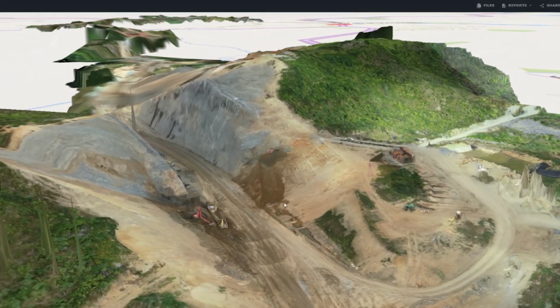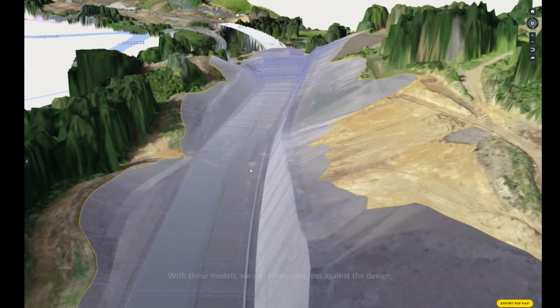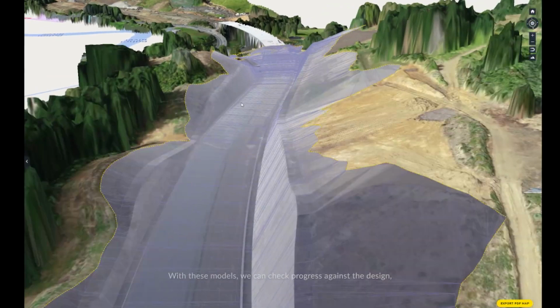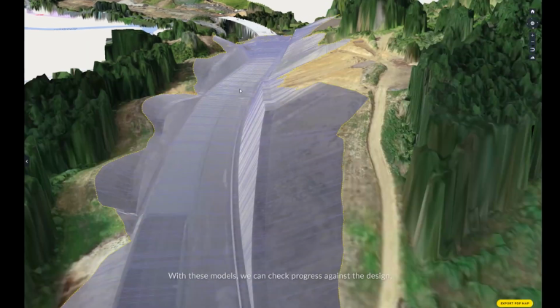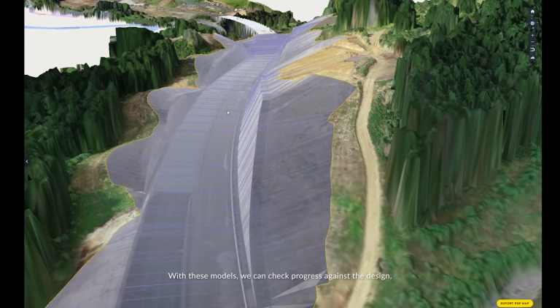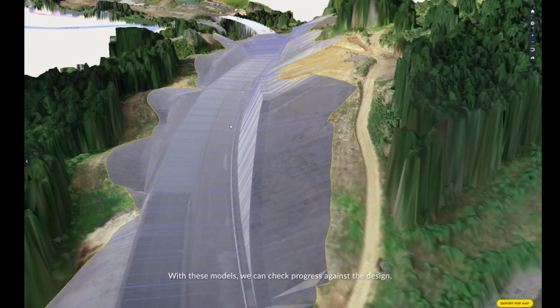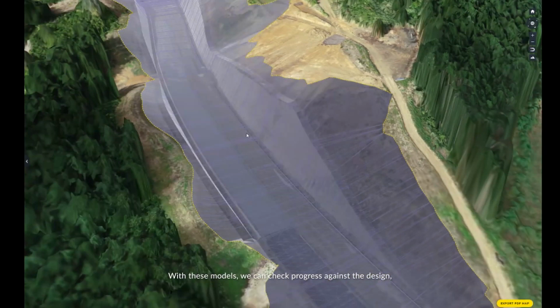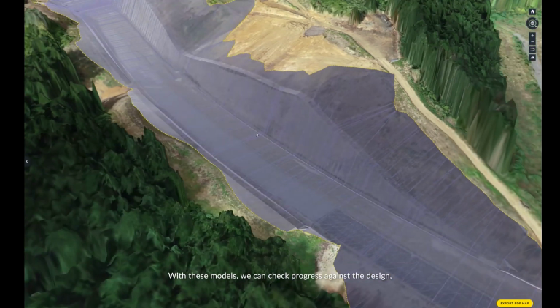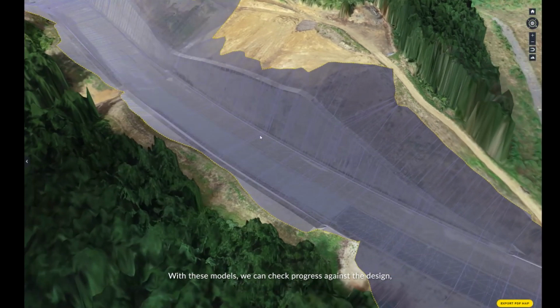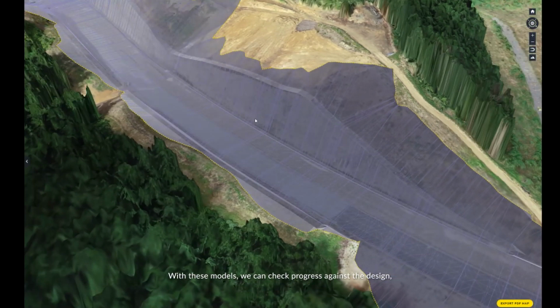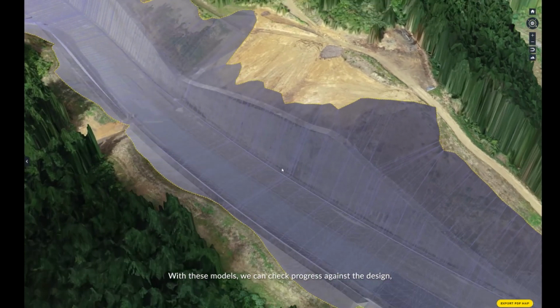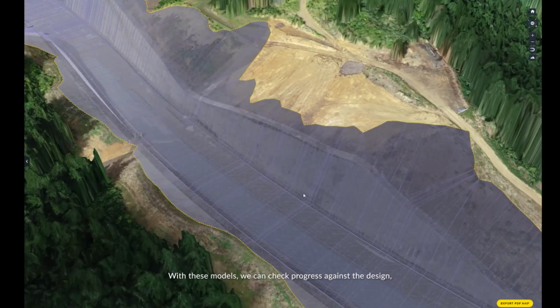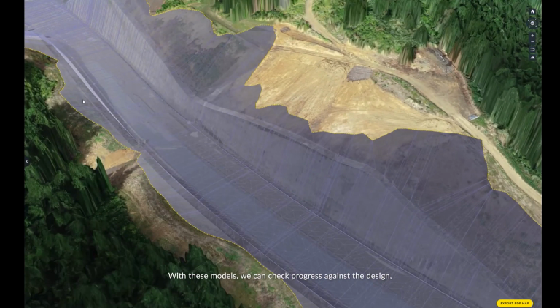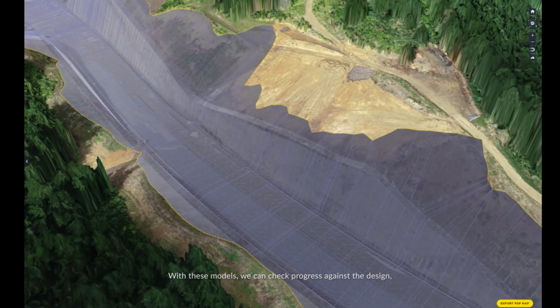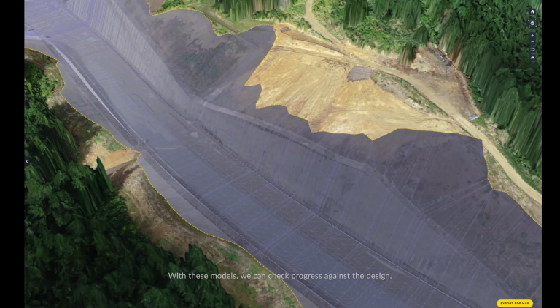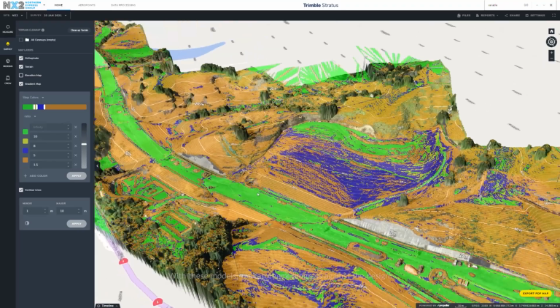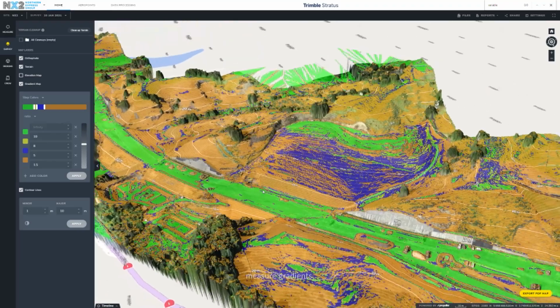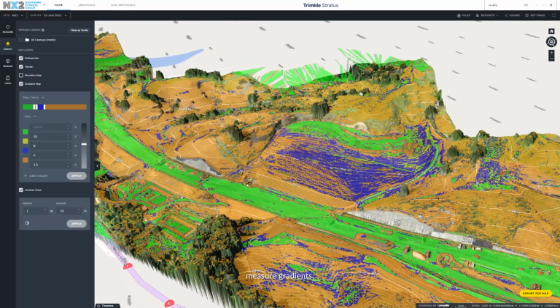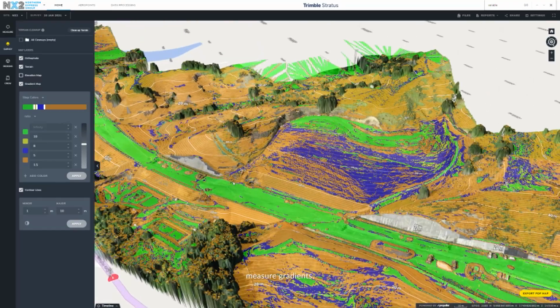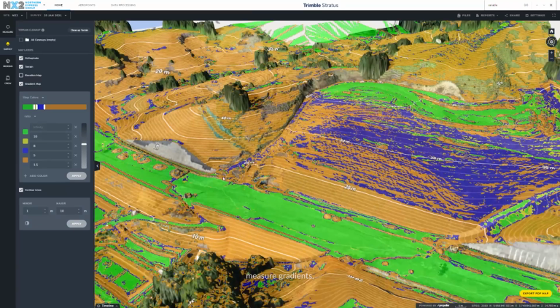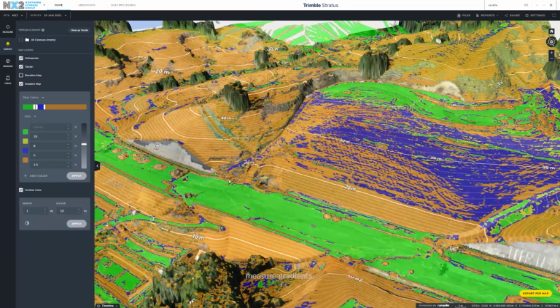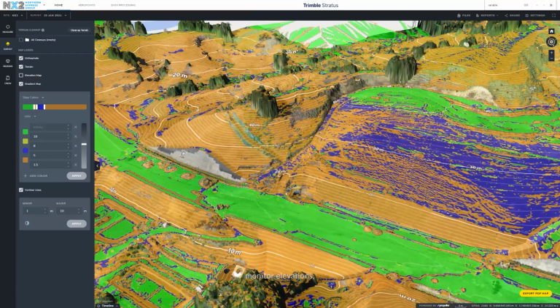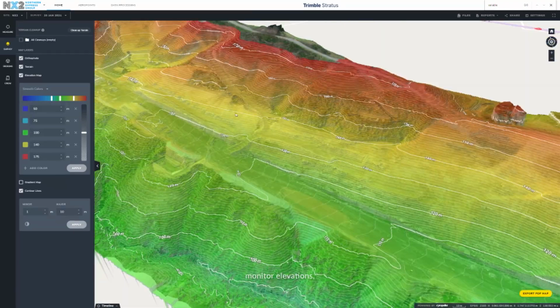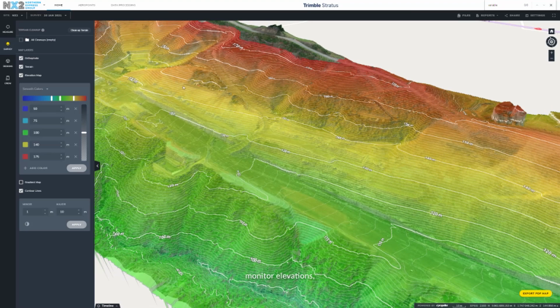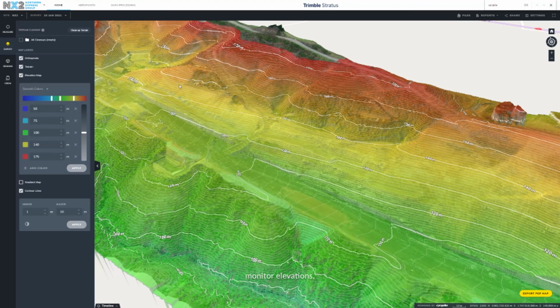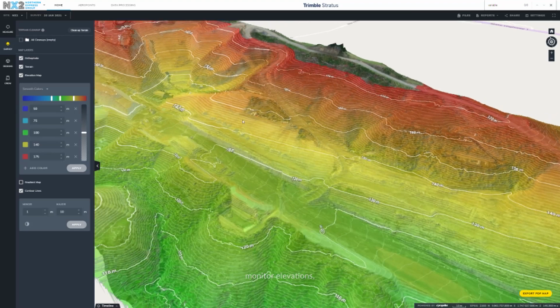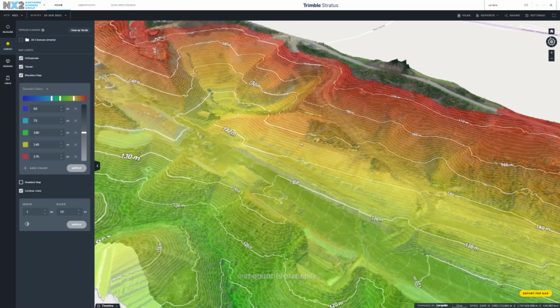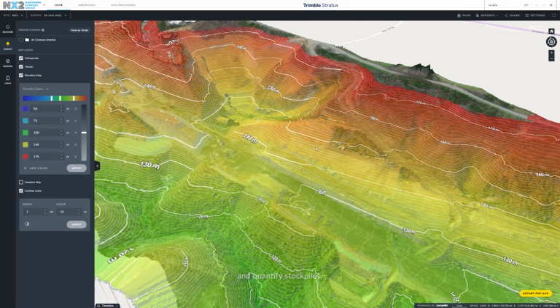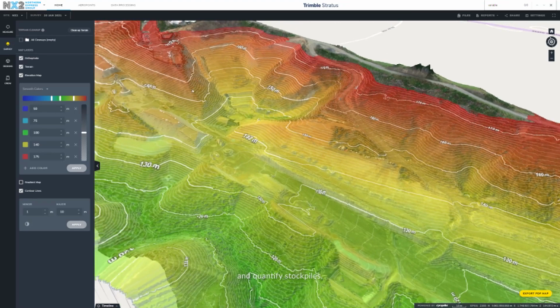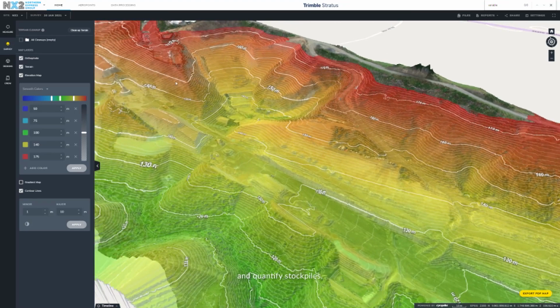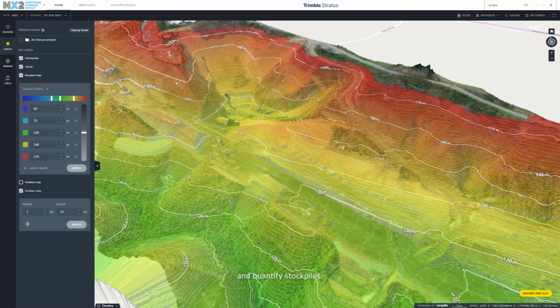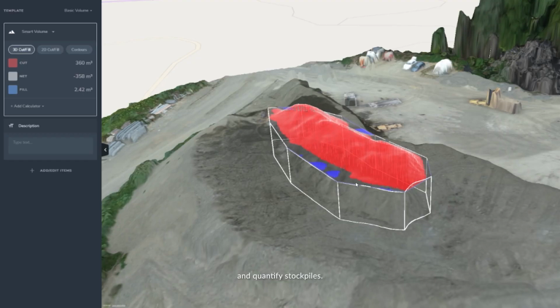With these models, we can check progress against the design, measure gradients, monitor elevations, and quantify stockpiles.